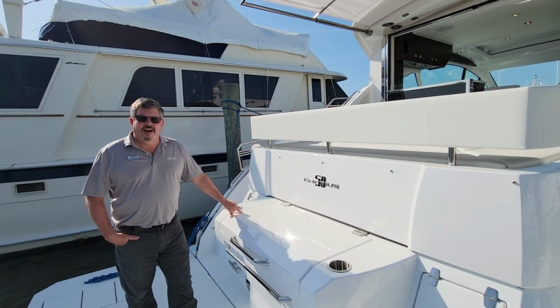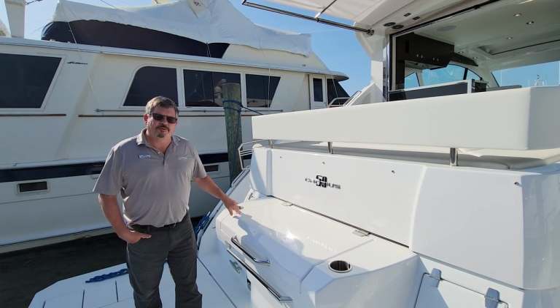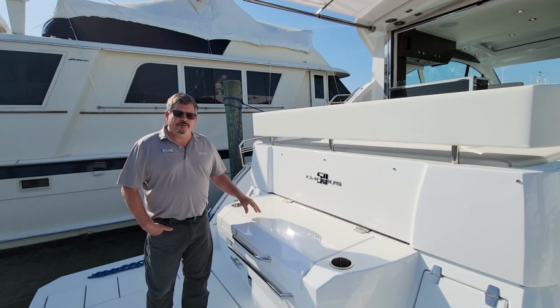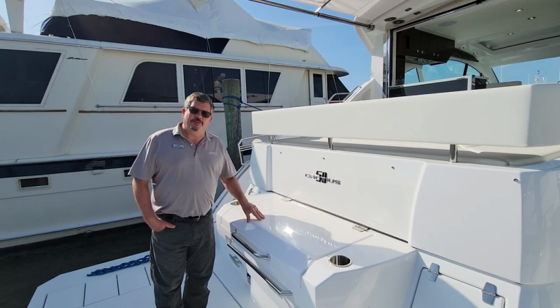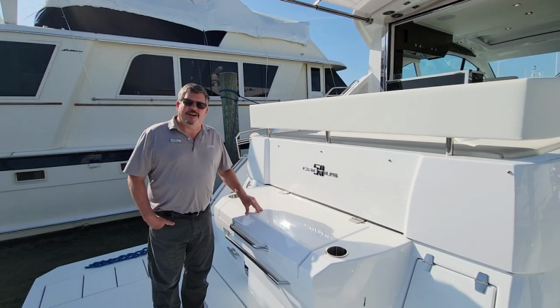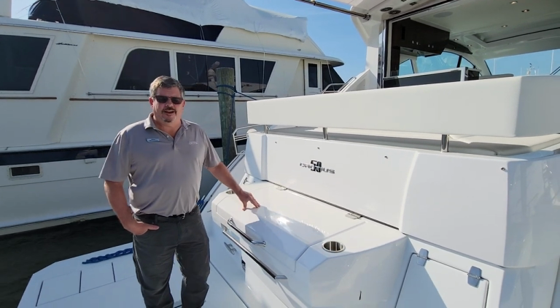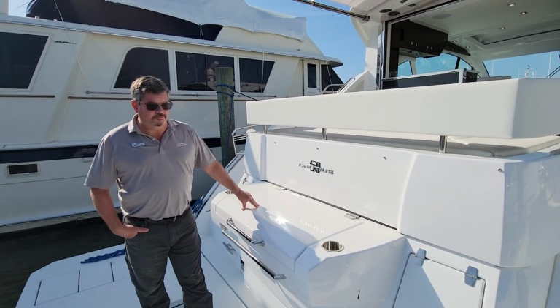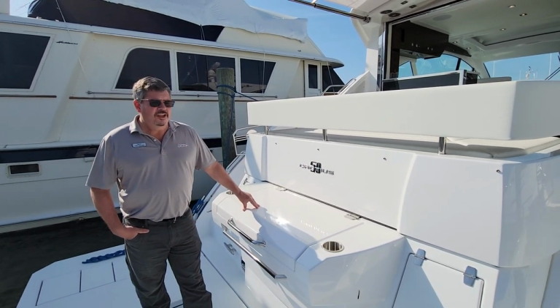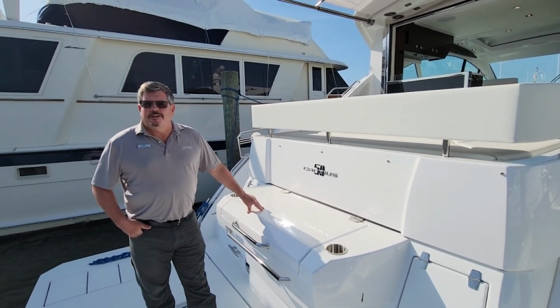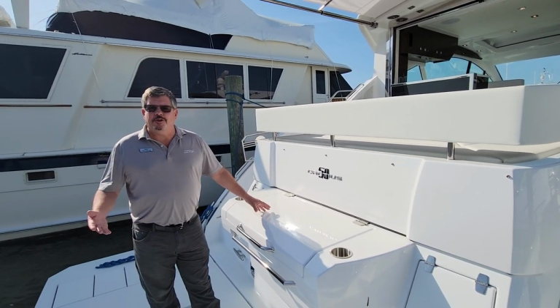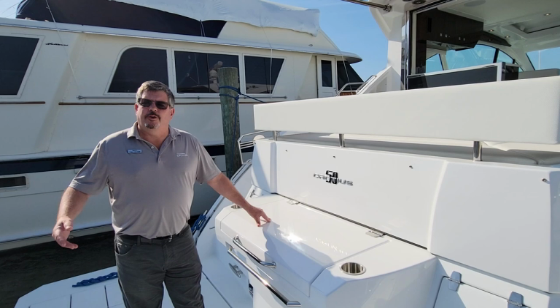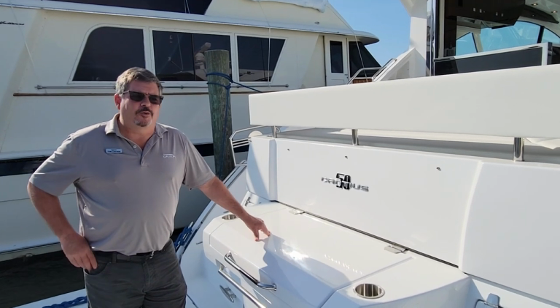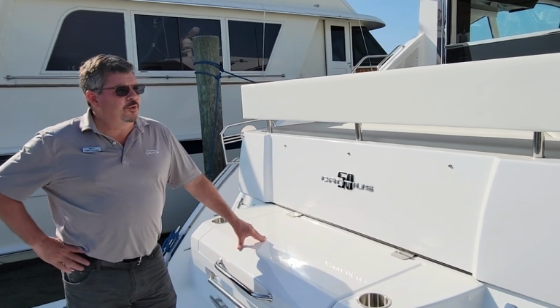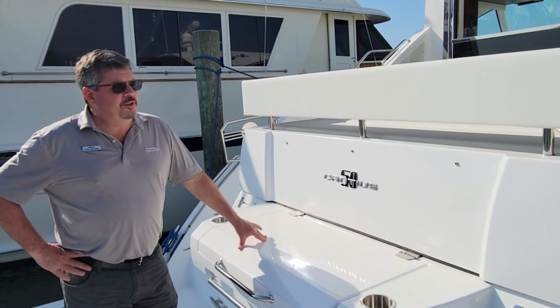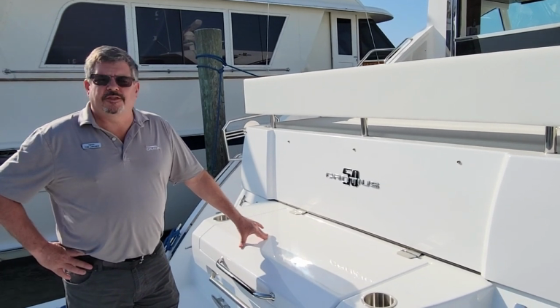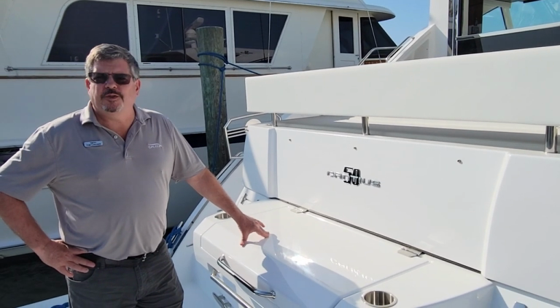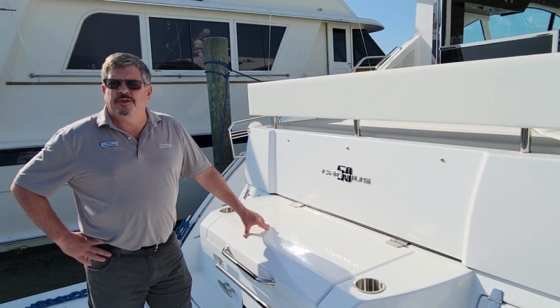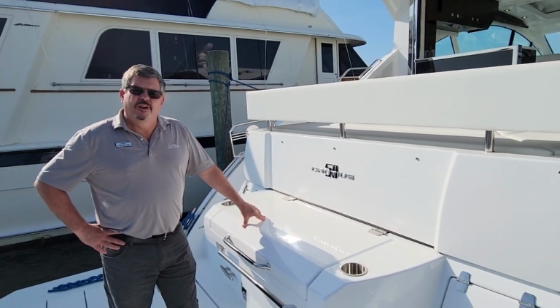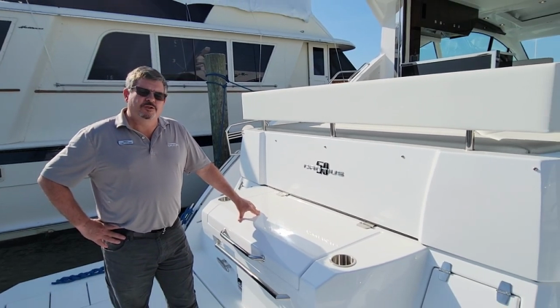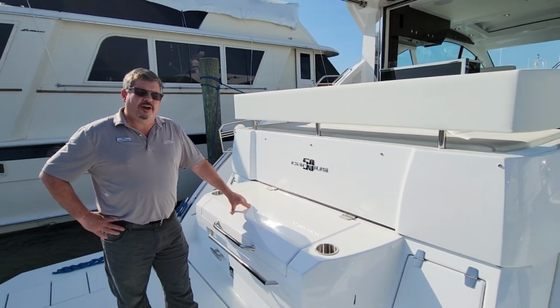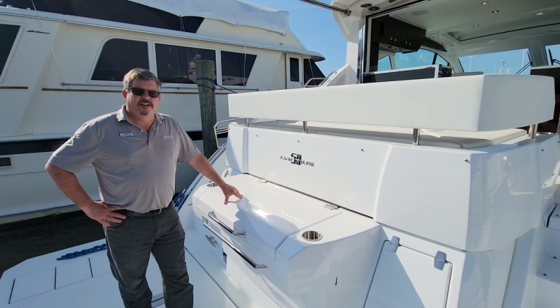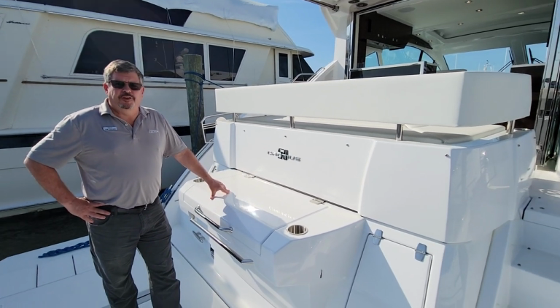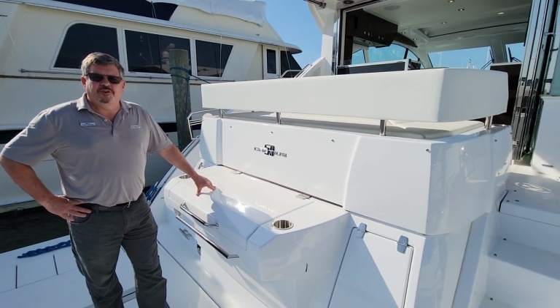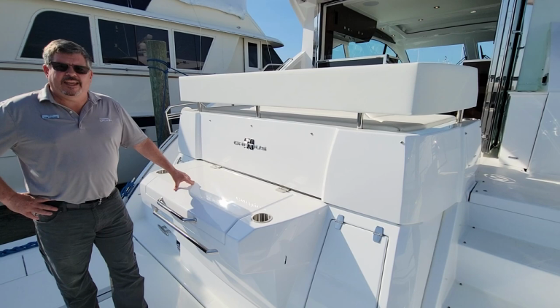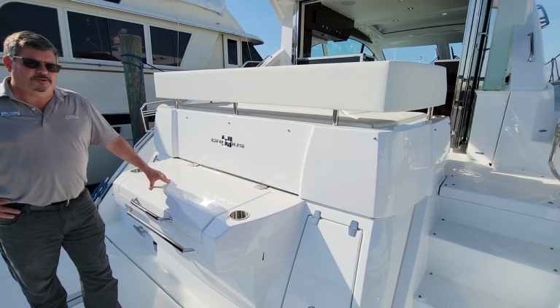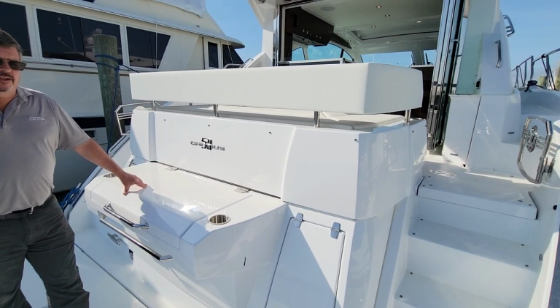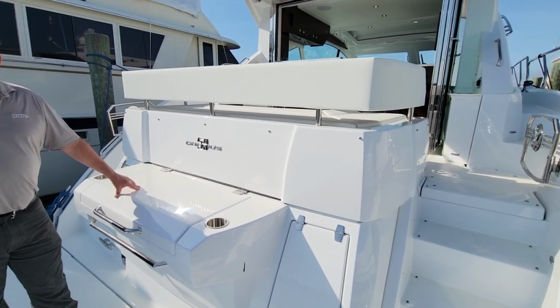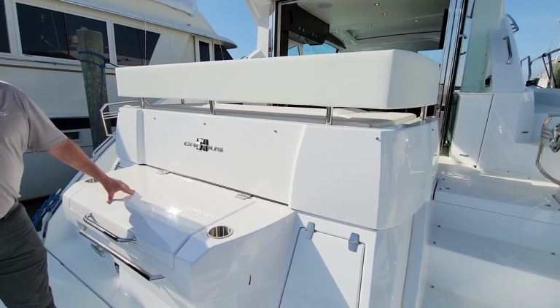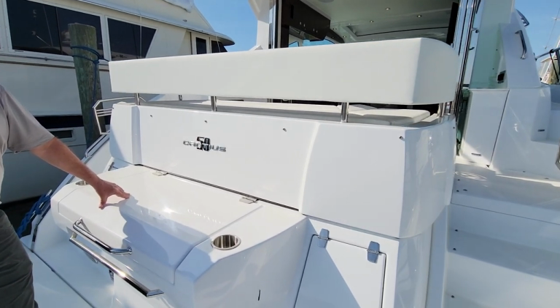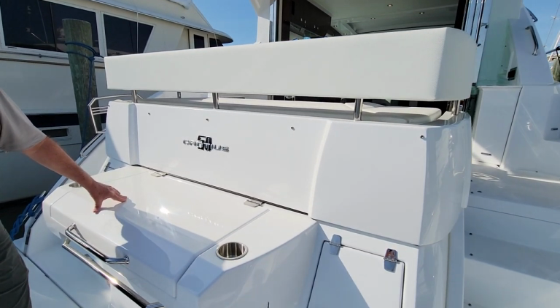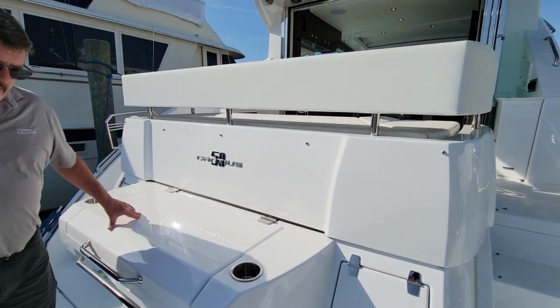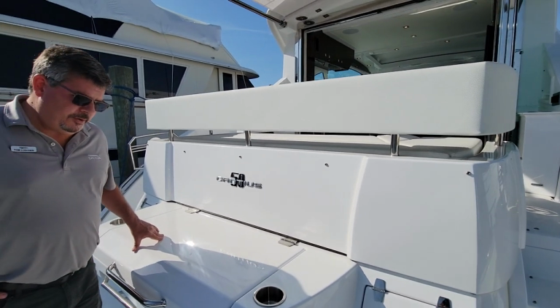Hi, I'm Tom from MarineMax Kent Island. I just wanted to show you a great new arrival we have here. This is a 2022 Cruiser's Yachts 50-foot Kanius model. We're going to take you around the exterior of the boat.